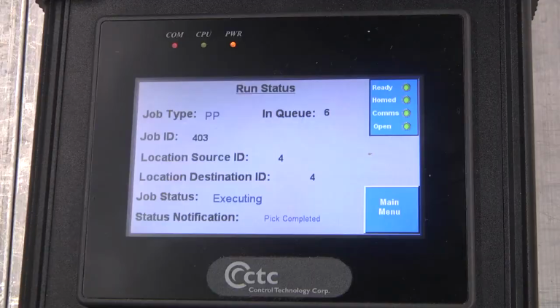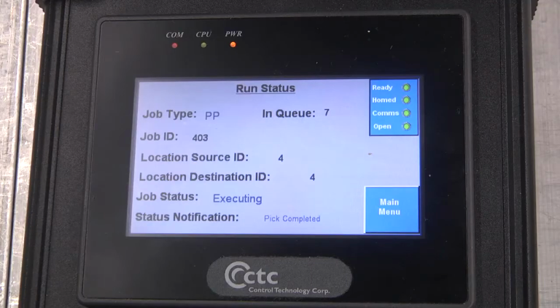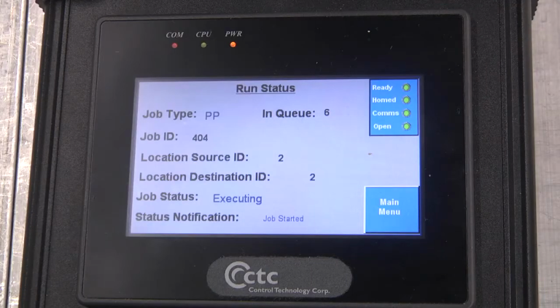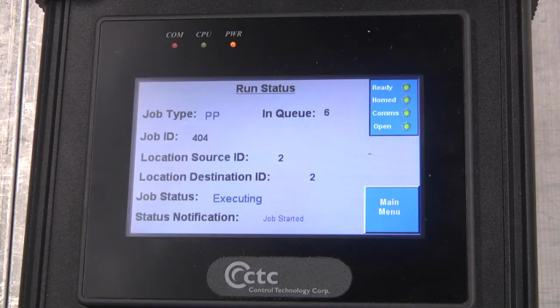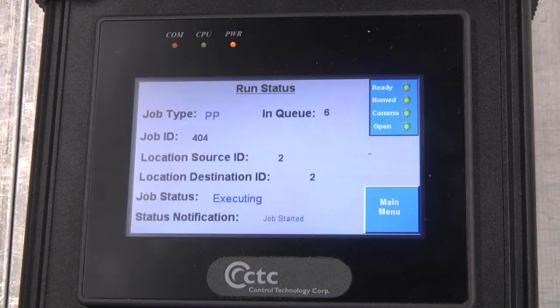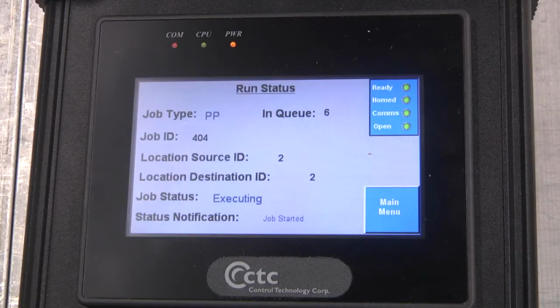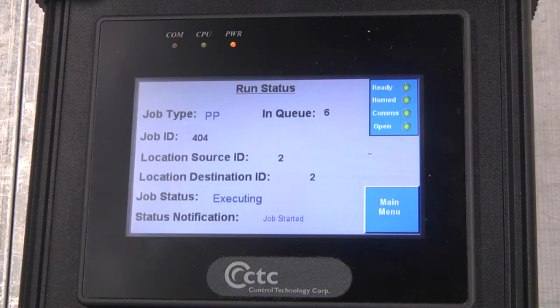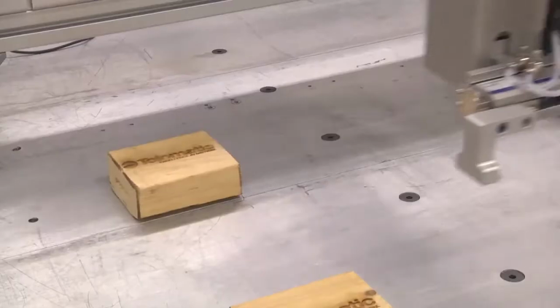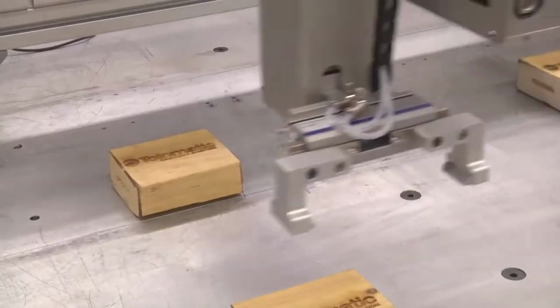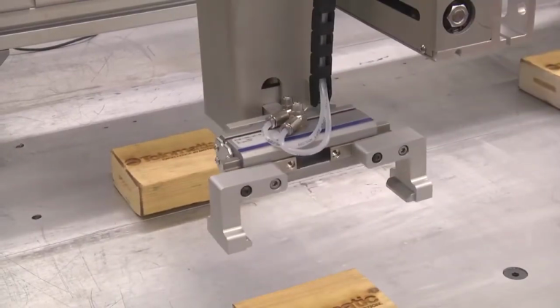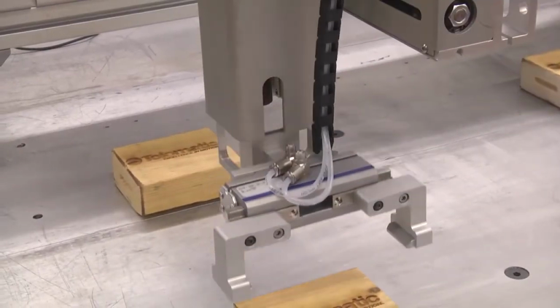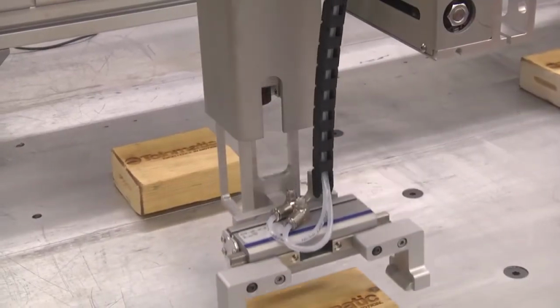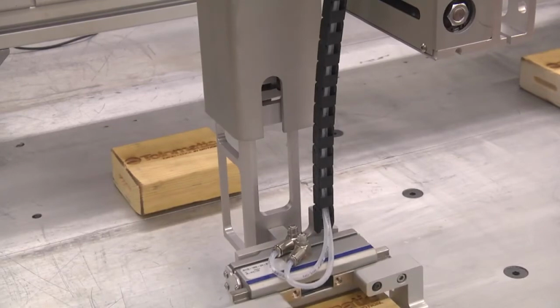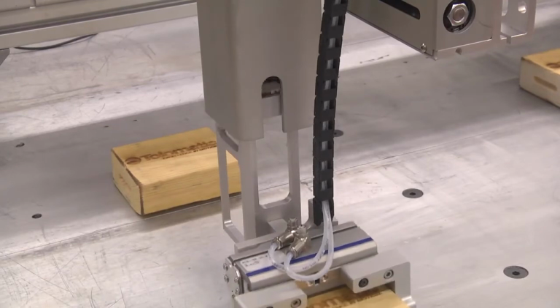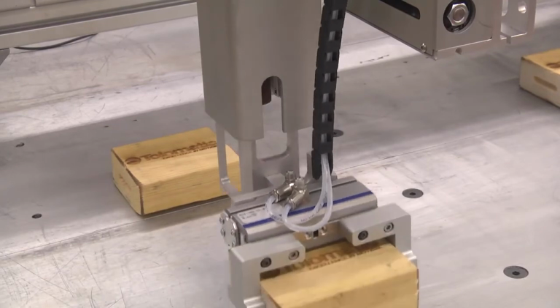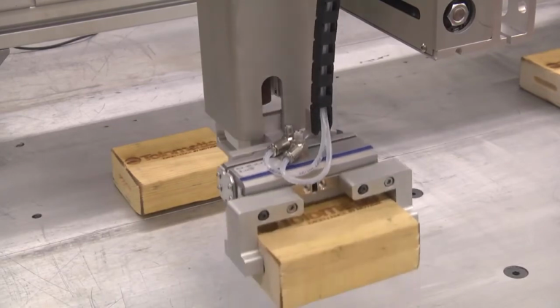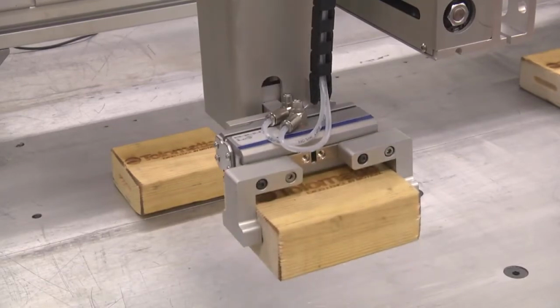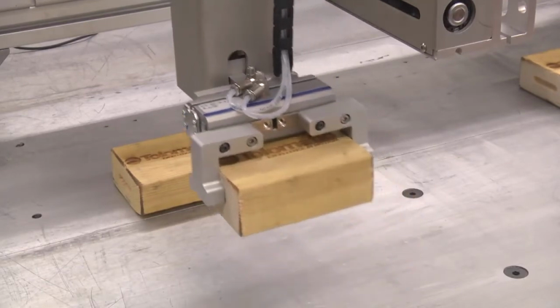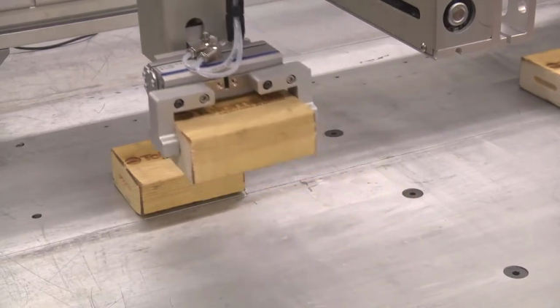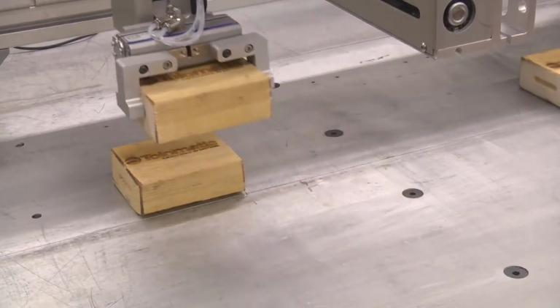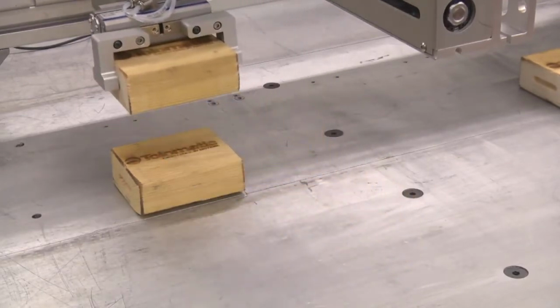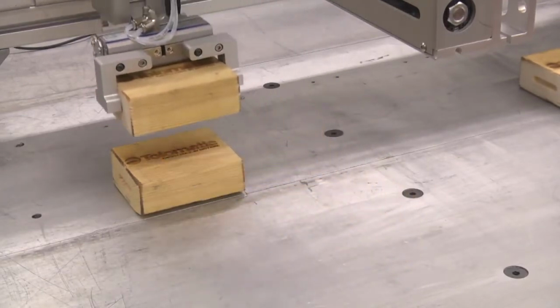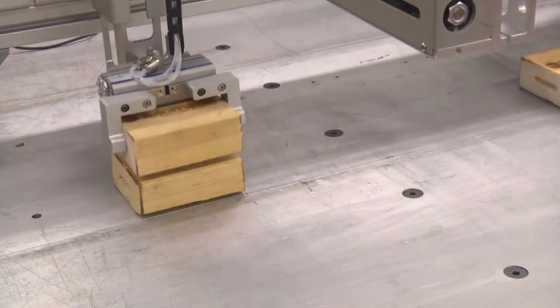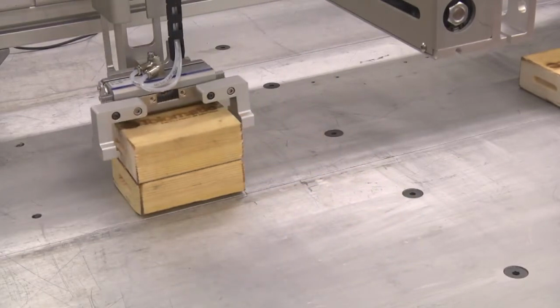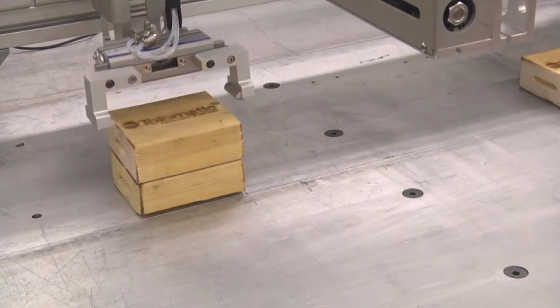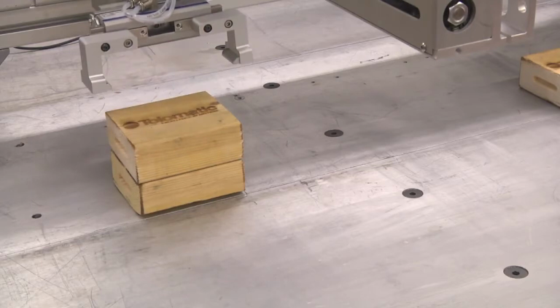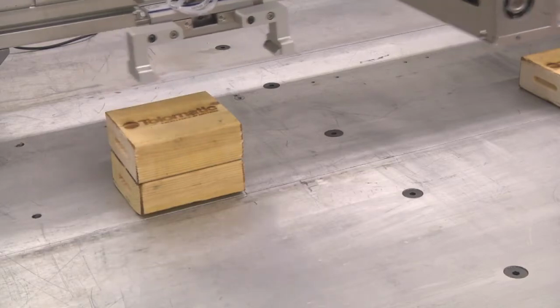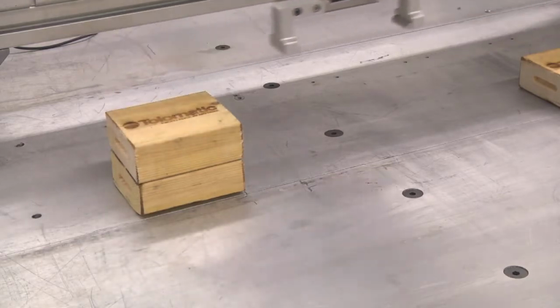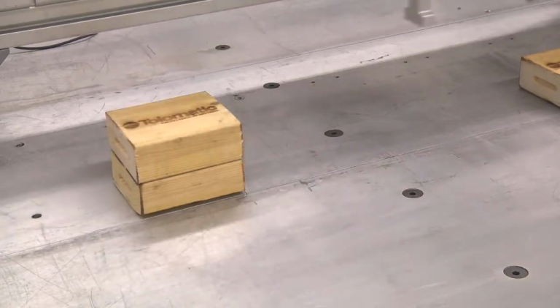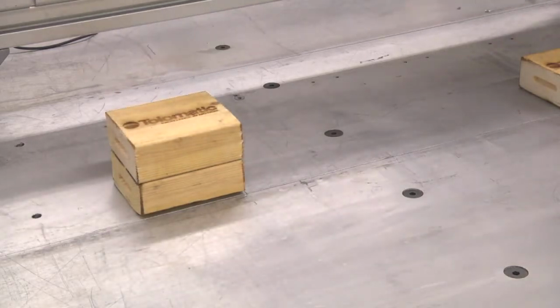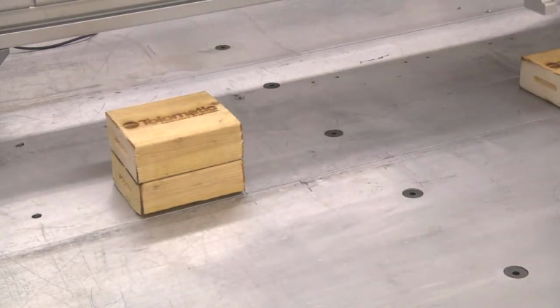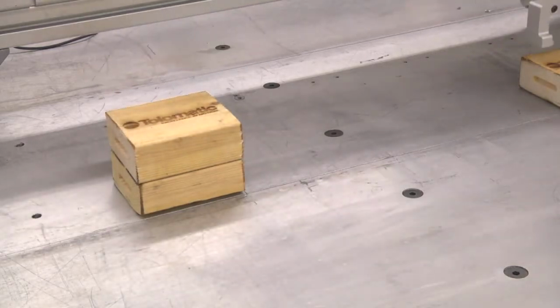Right here in front of us is just a hard-coded program: move this here, move this here — pretty simple. But essentially this is just the hands, the arms, and the brains — limitless possibilities.